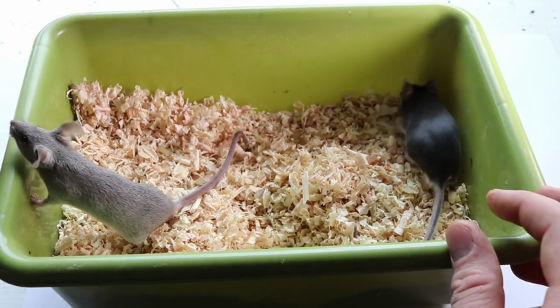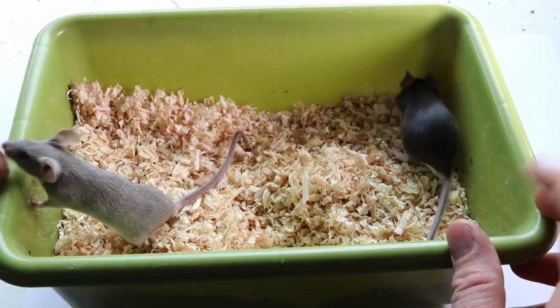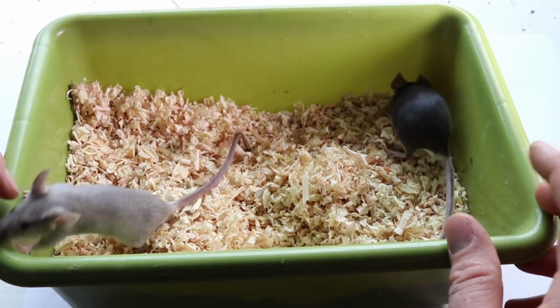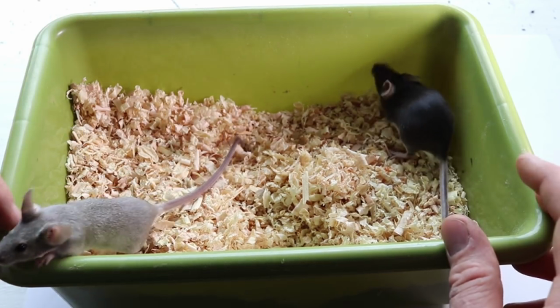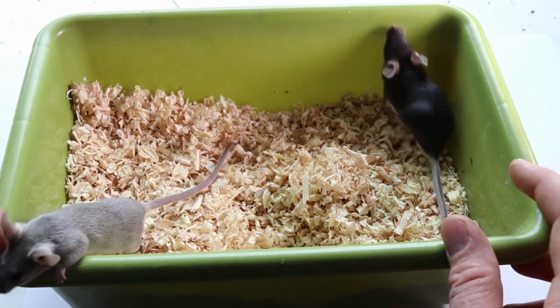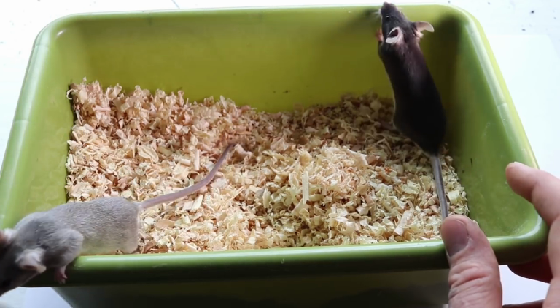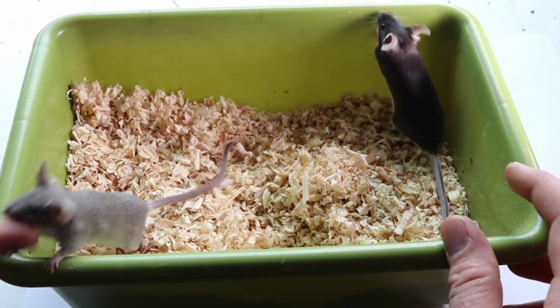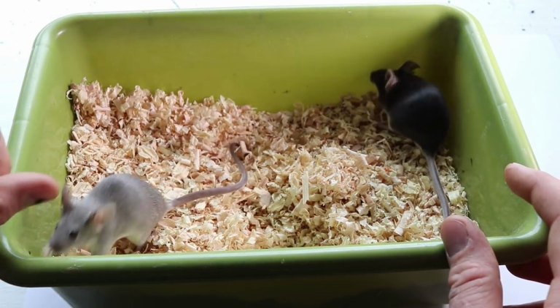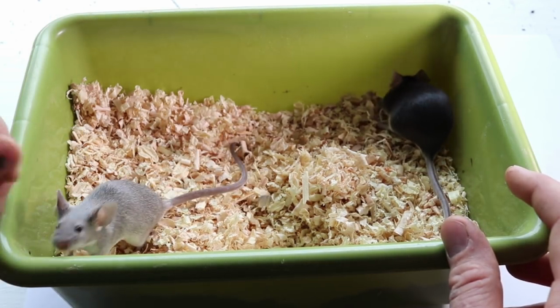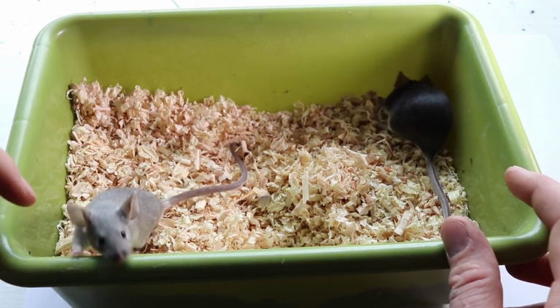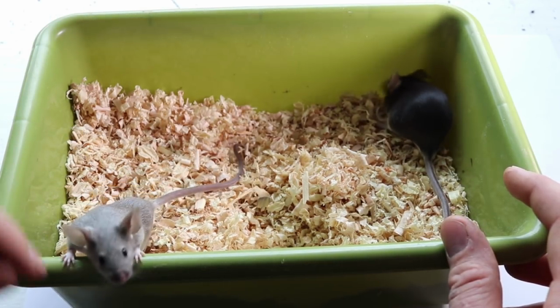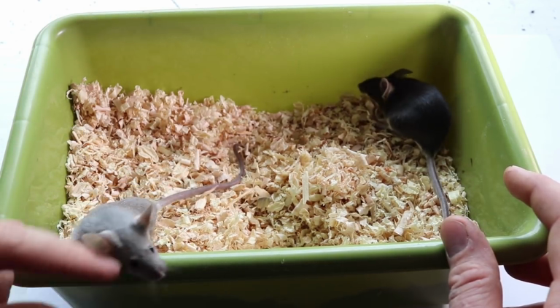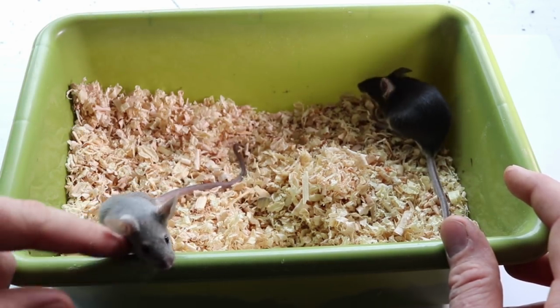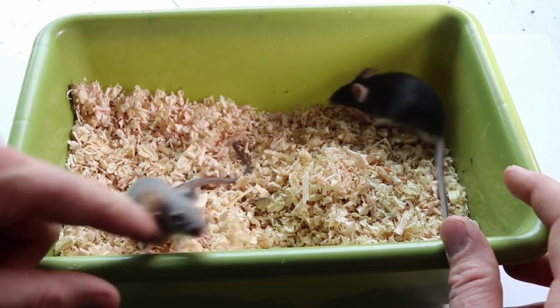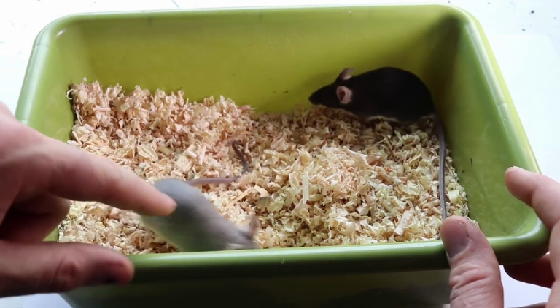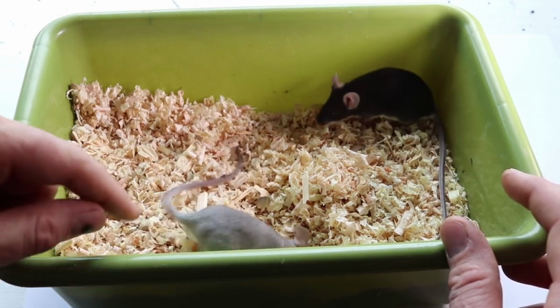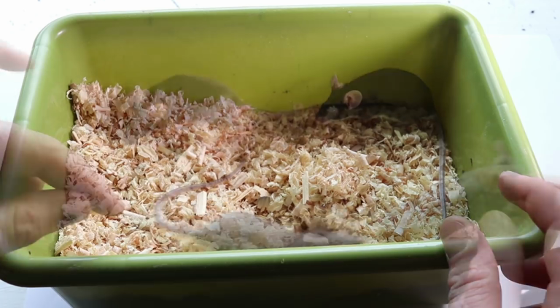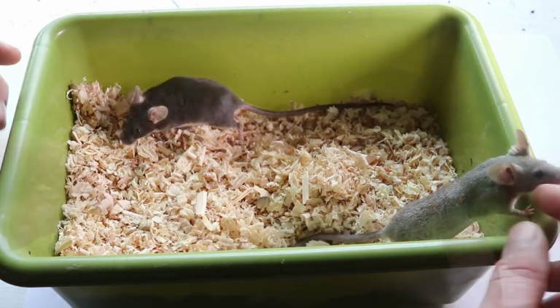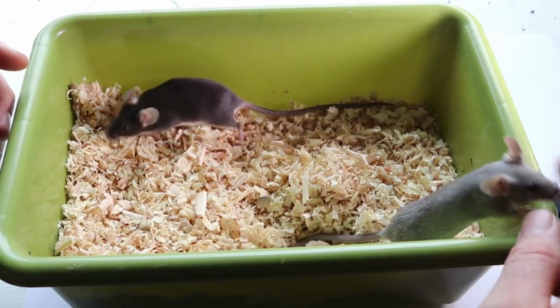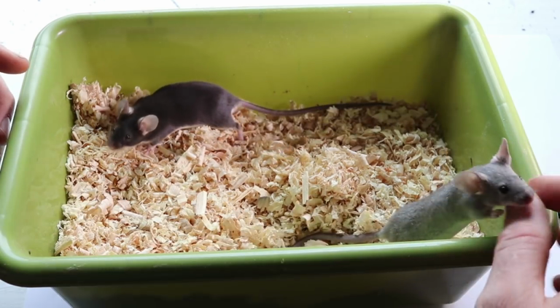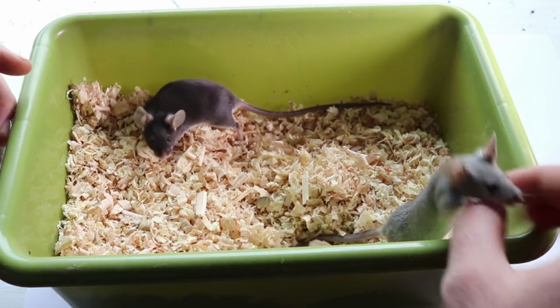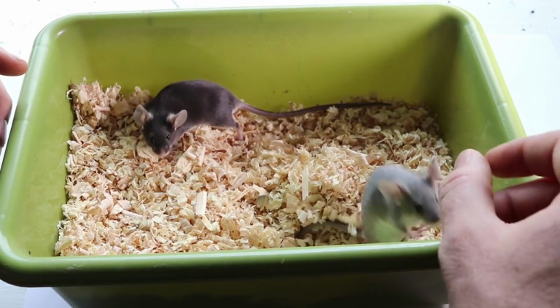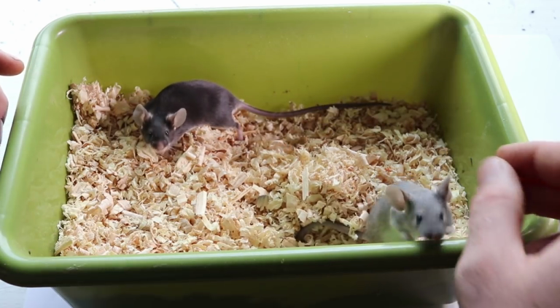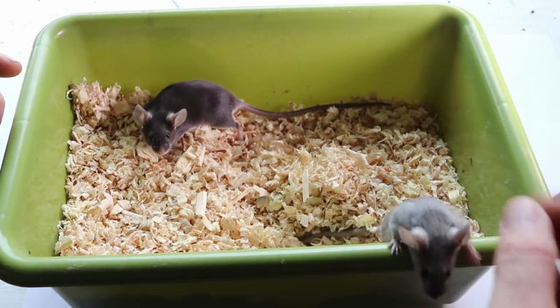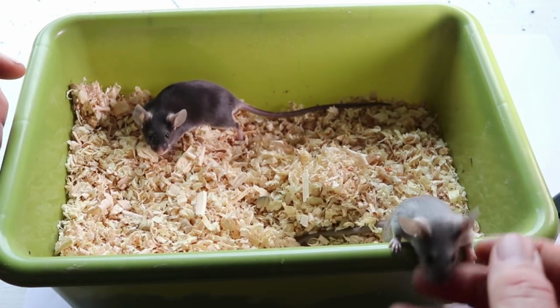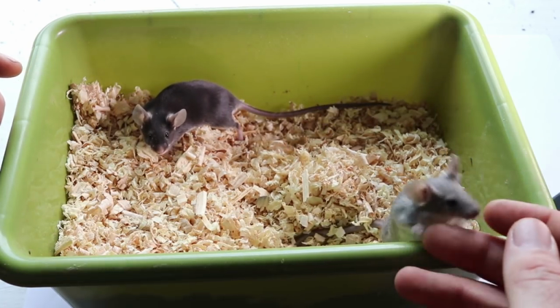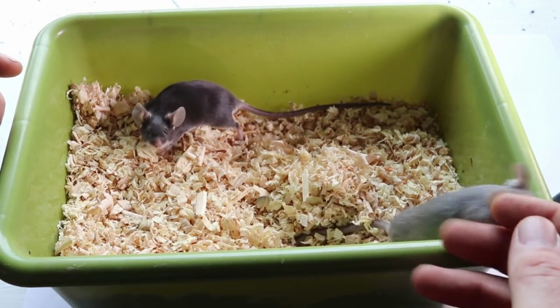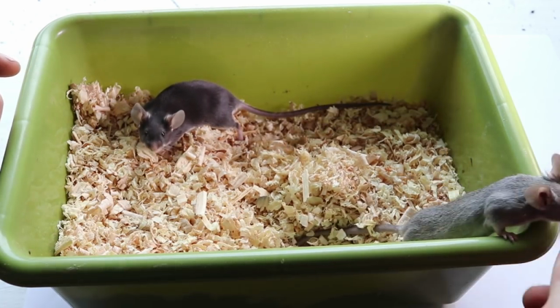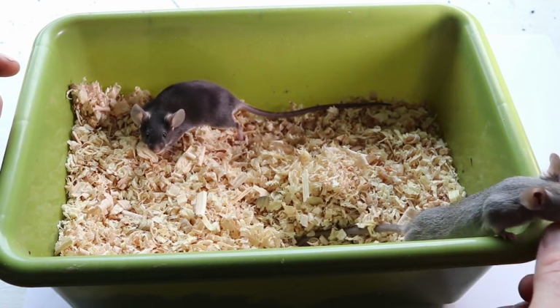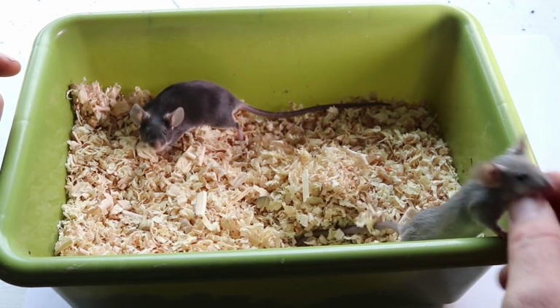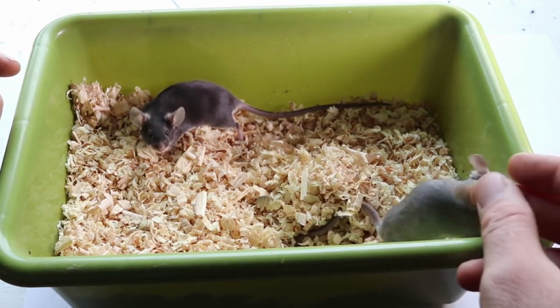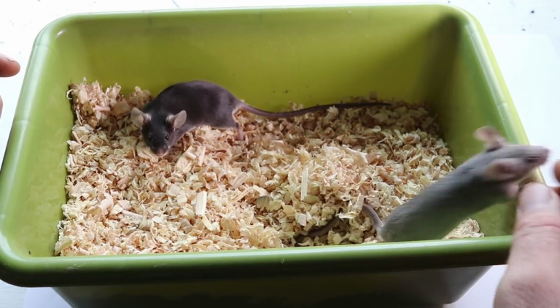I went down to the pet store and got a white, black, brown, and silver mouse. I photographed them for the thumbnails and they're a really important part of my YouTube channel.